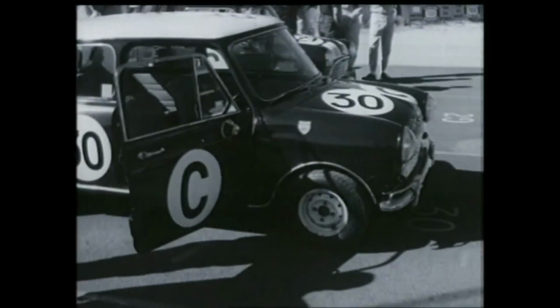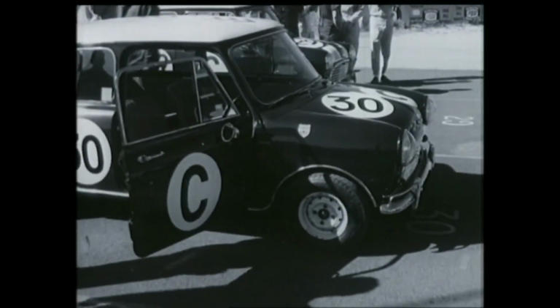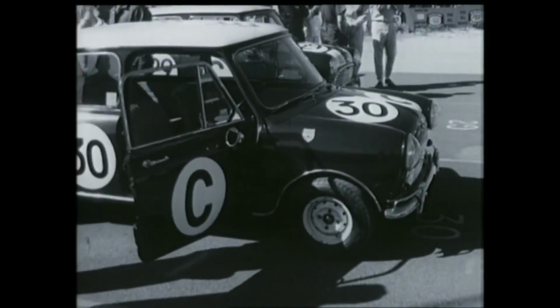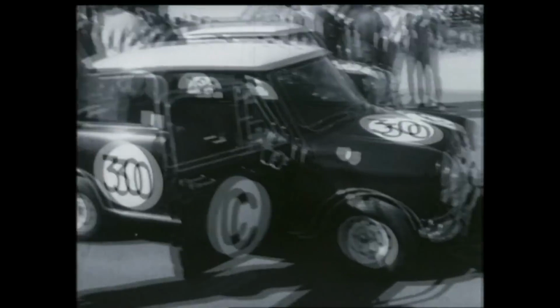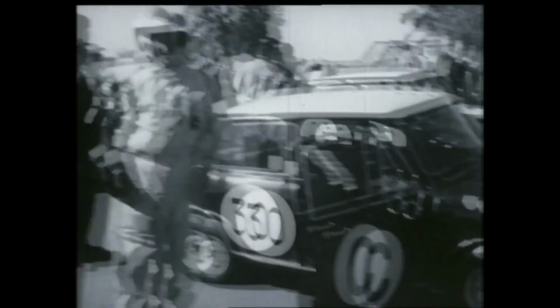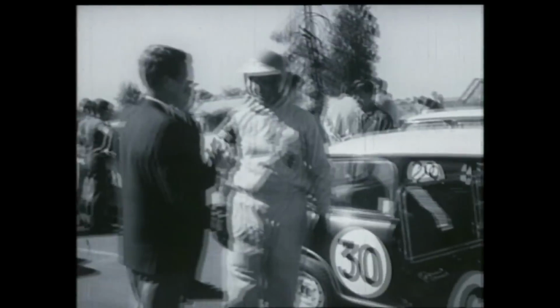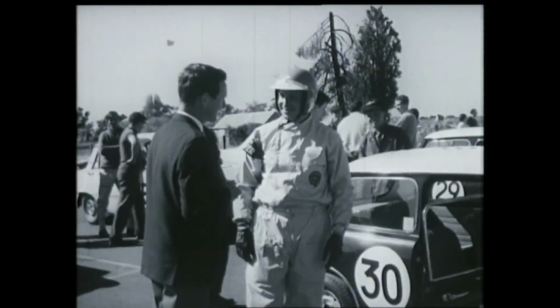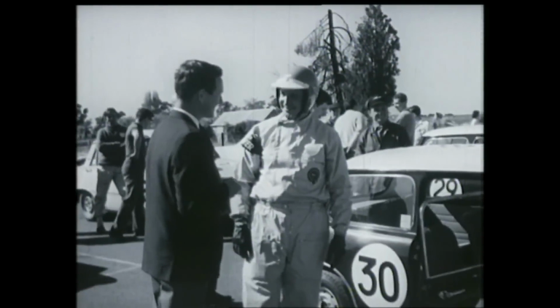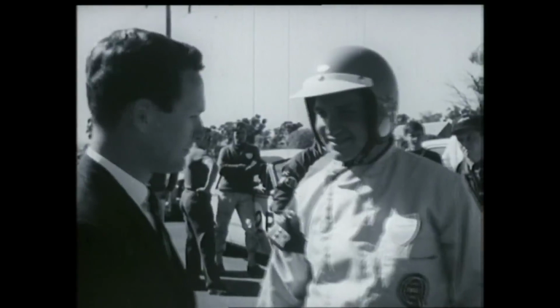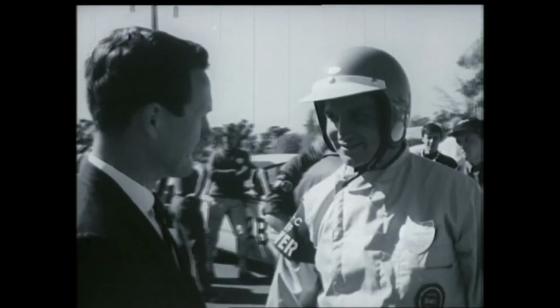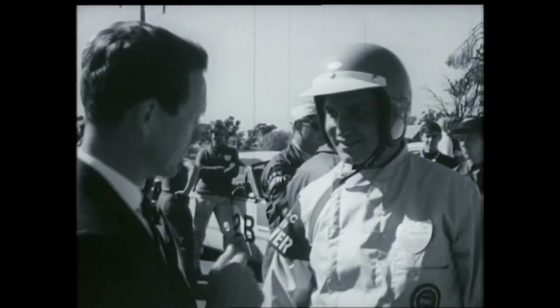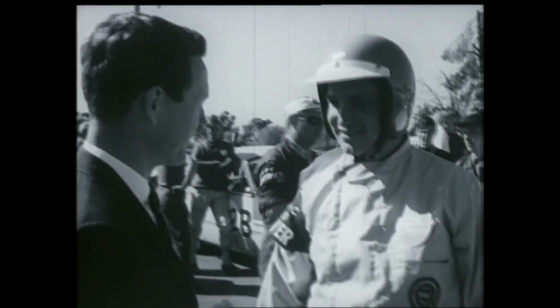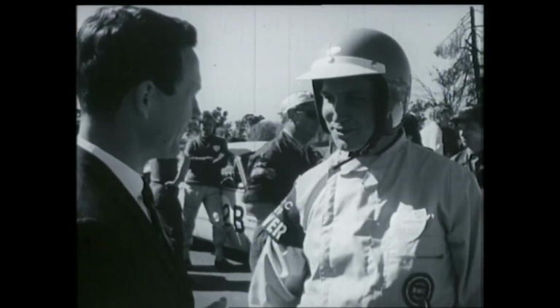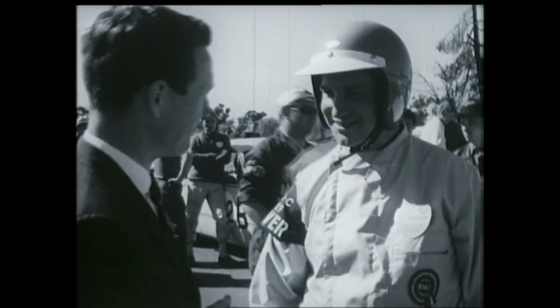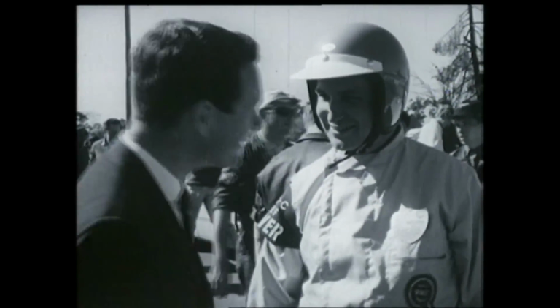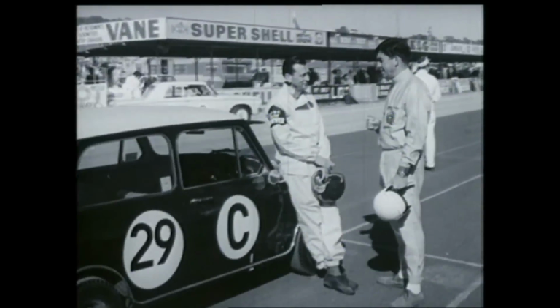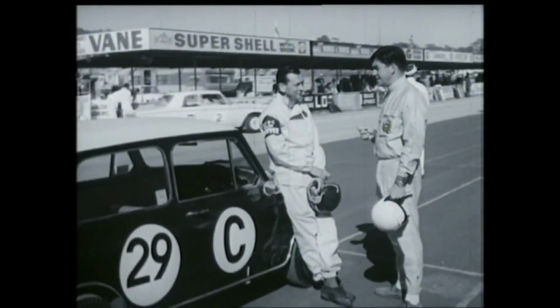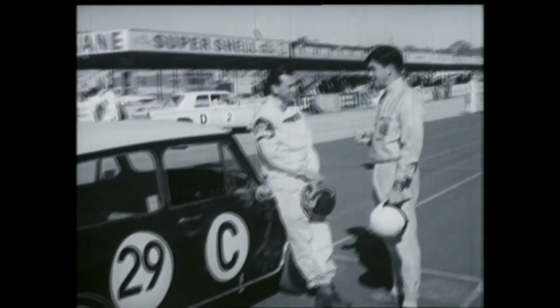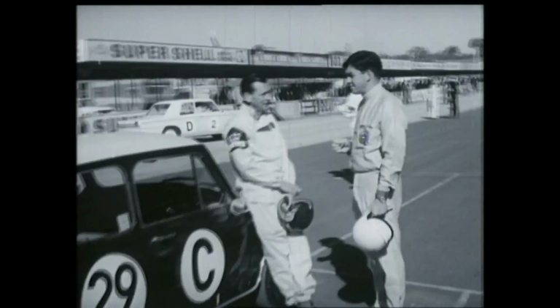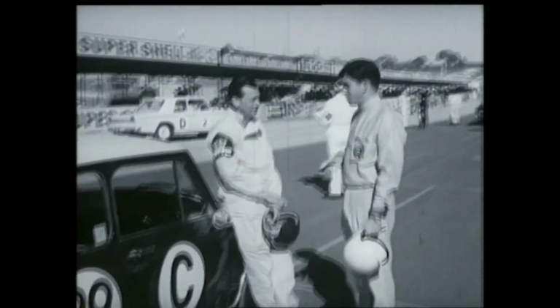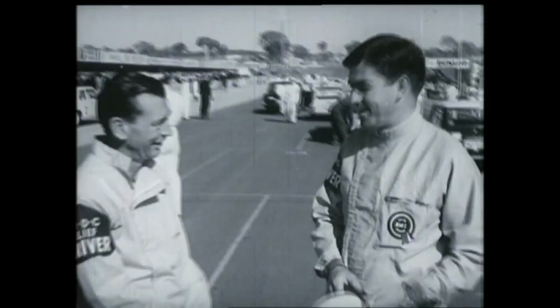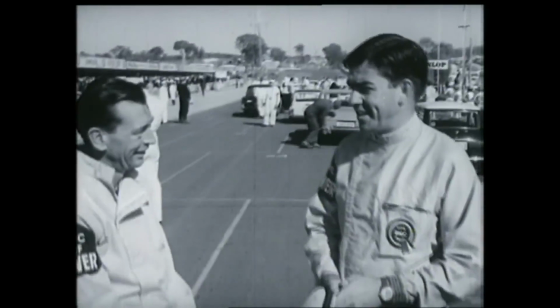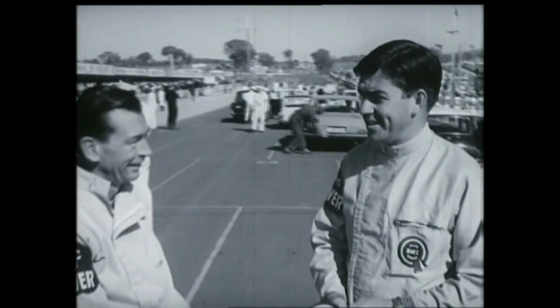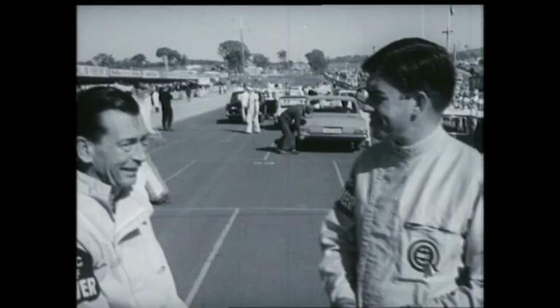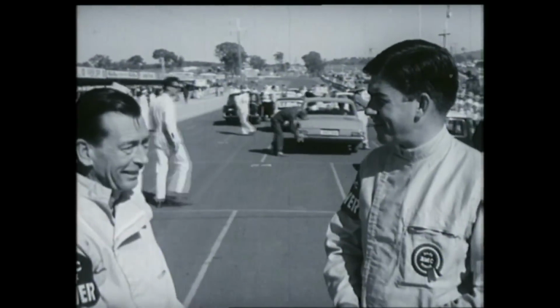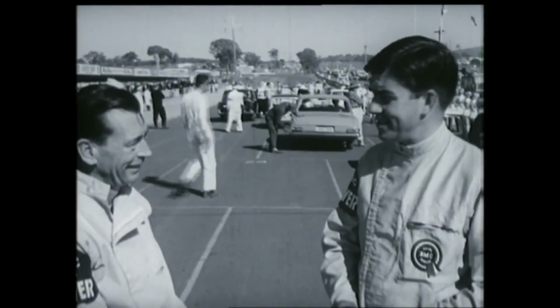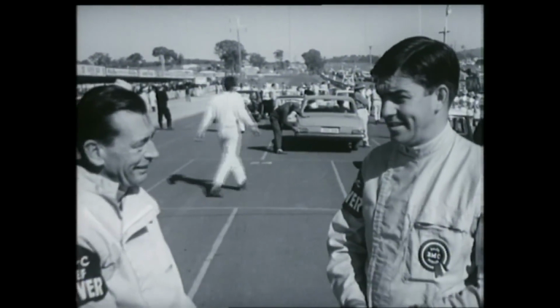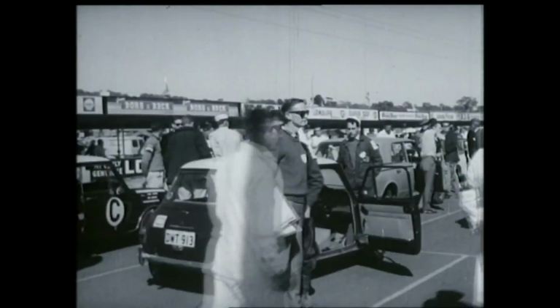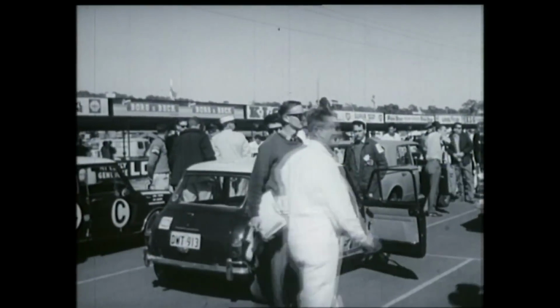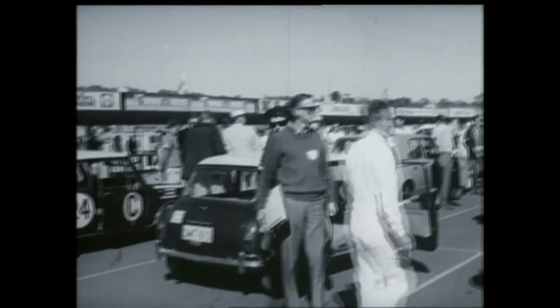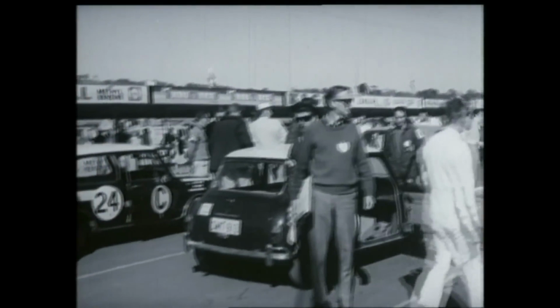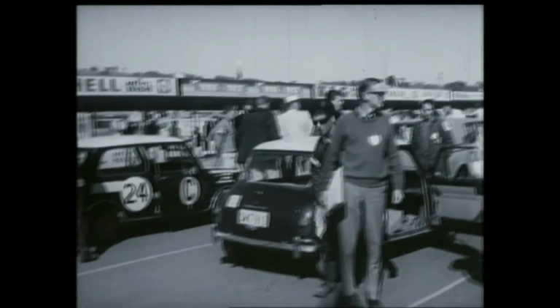Class C: 1,021 to 1,300 pounds. This is the class BMC must win if they're to have a chance for first across the line. To do so, they'll have to eliminate Valiant, Humber Vogue, Cortina GT and Holden X2.